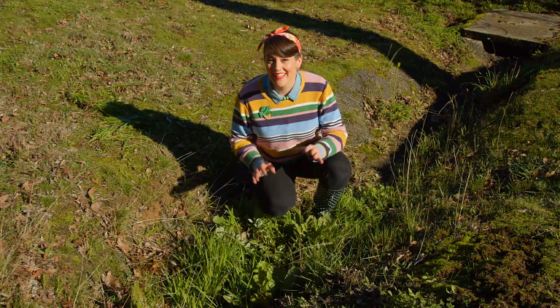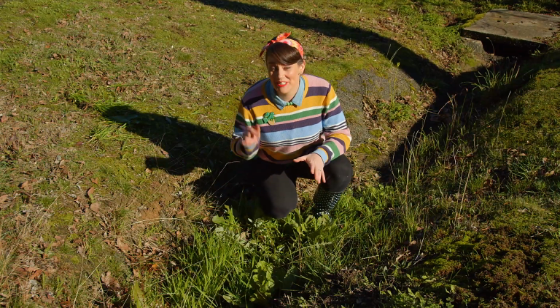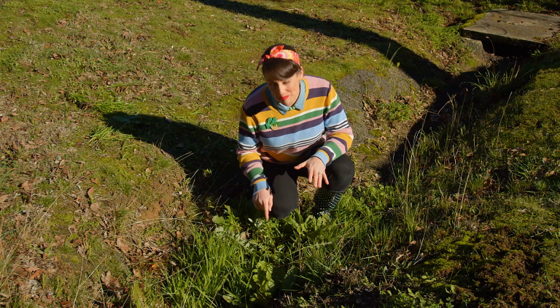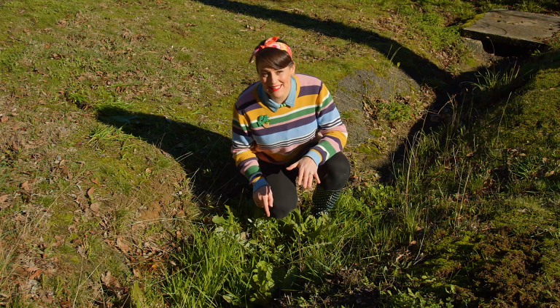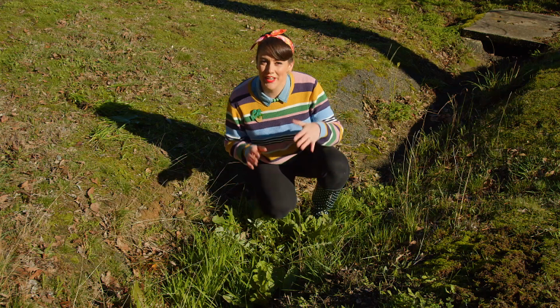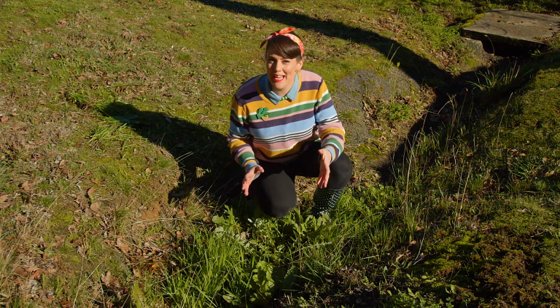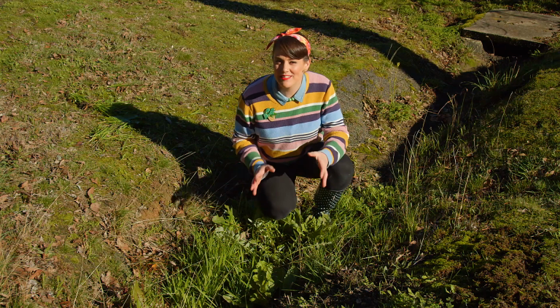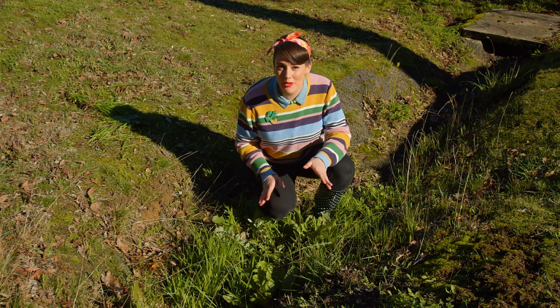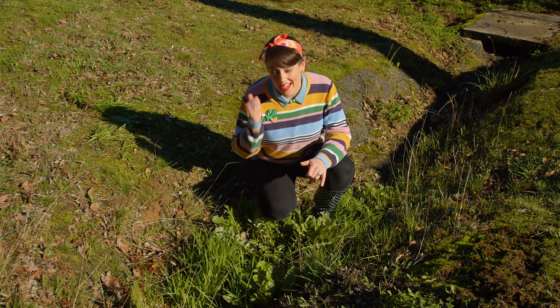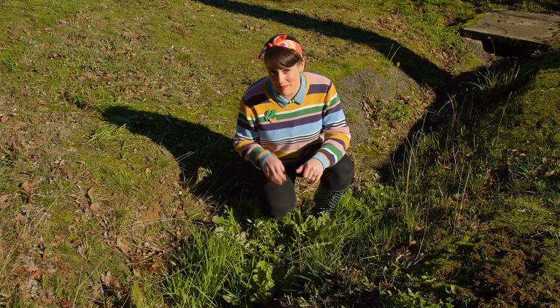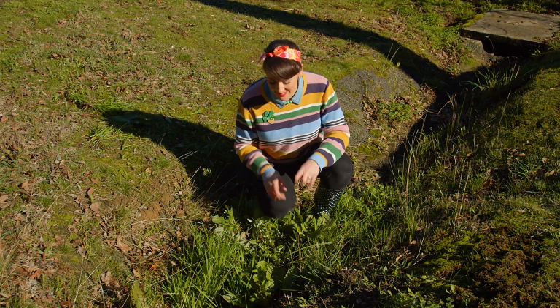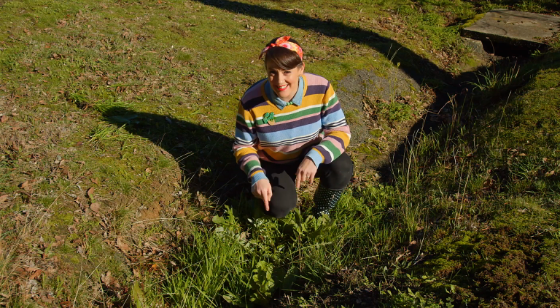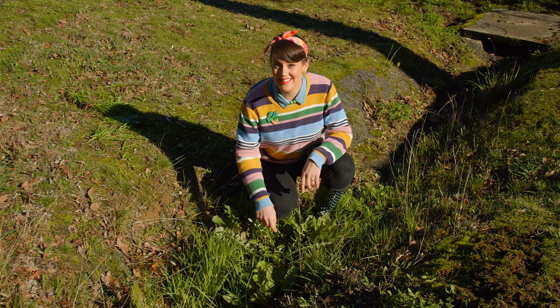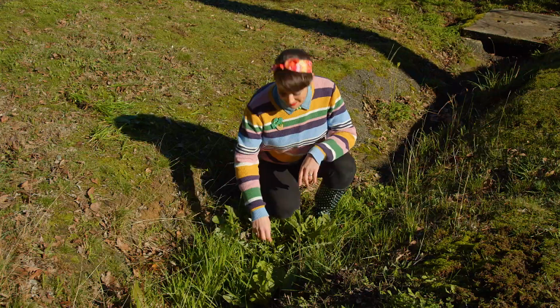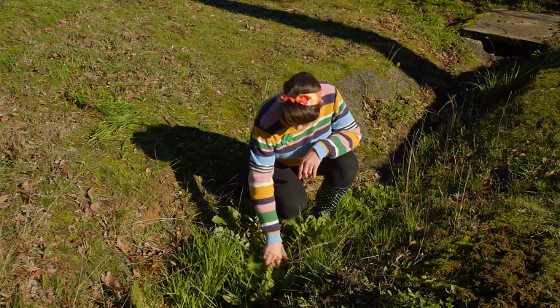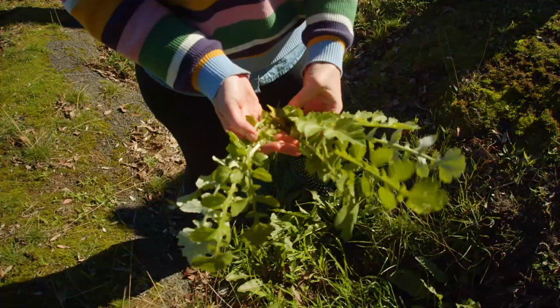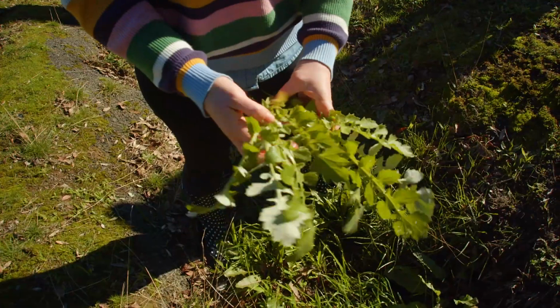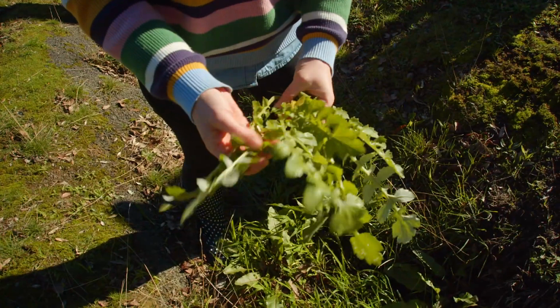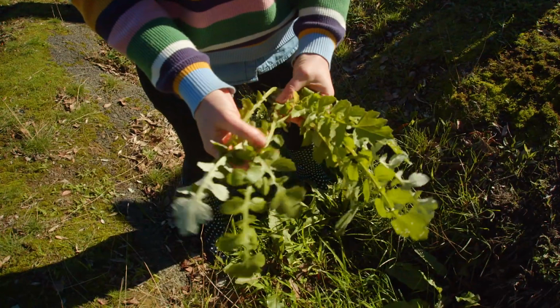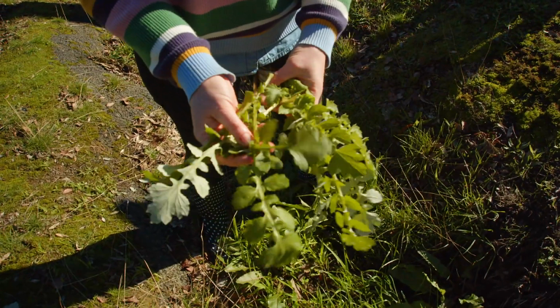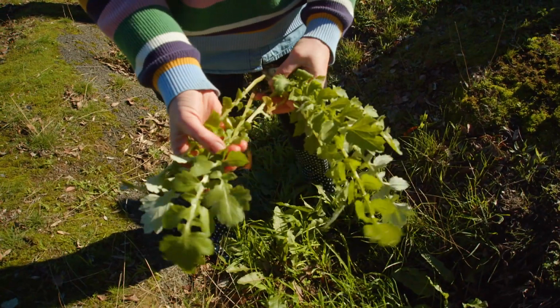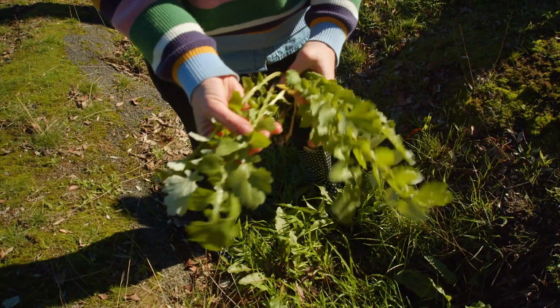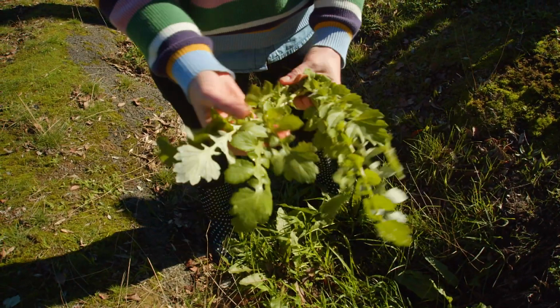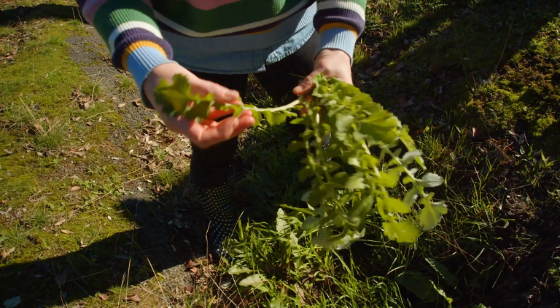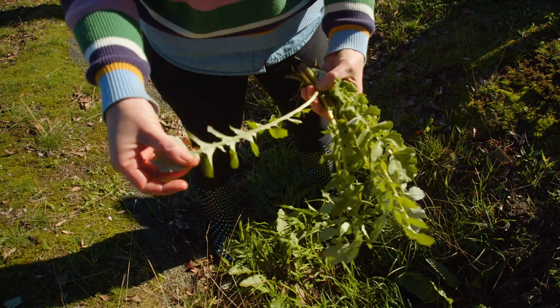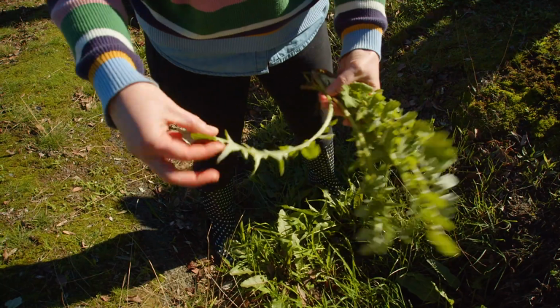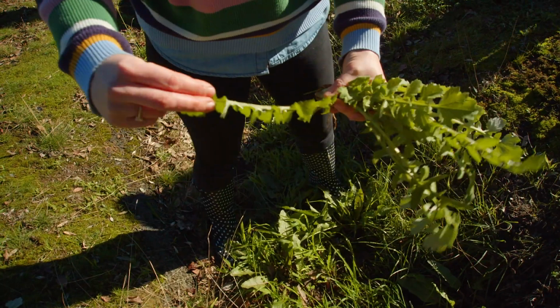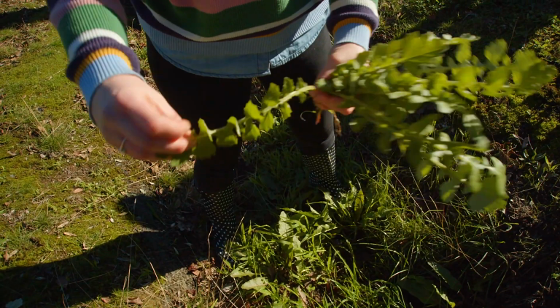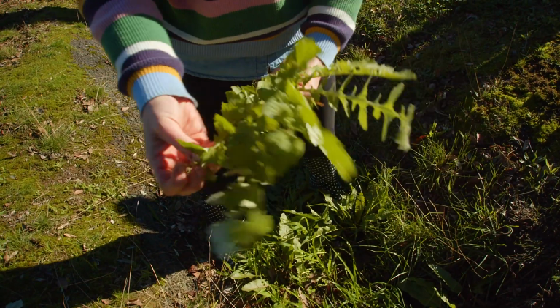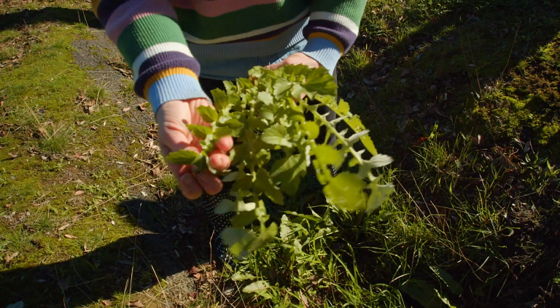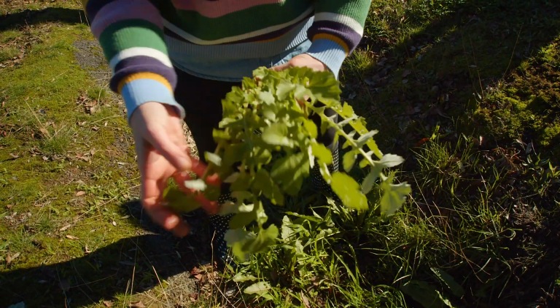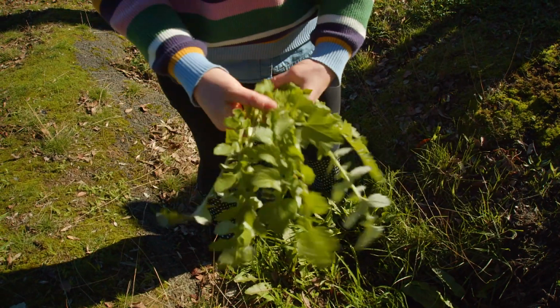Here is a common weed that can take over garden beds, lawns and paddocks. This is Cape Weed. Cape Weed is categorised as a broadleaf weed. It's got large, flat leaves that can grow as large as a dinner plate.